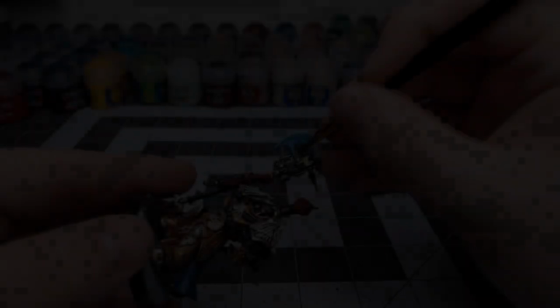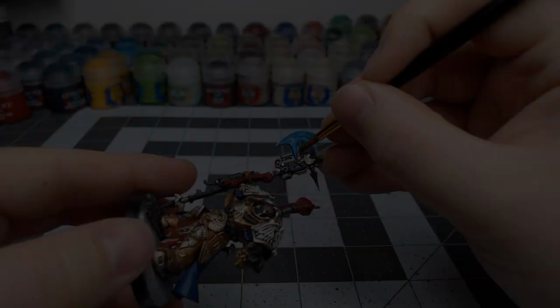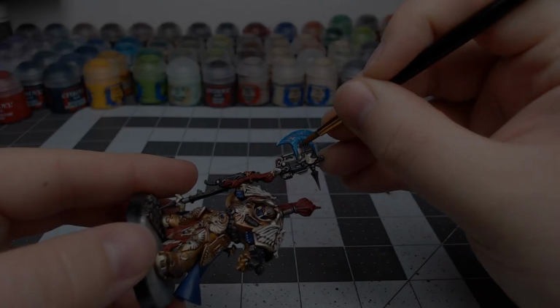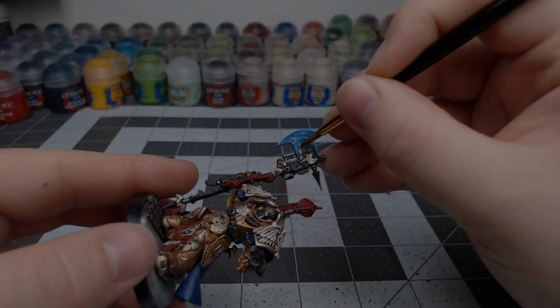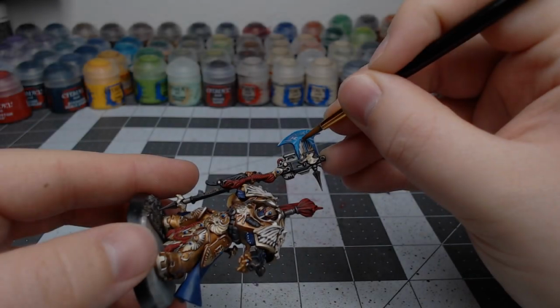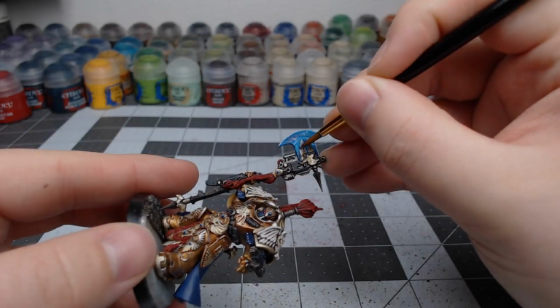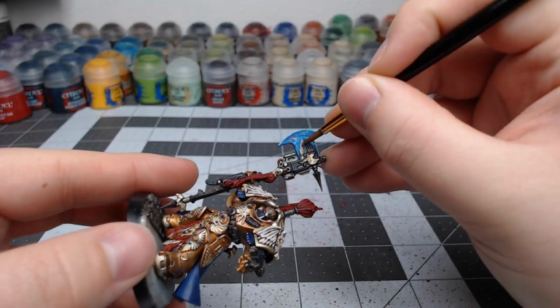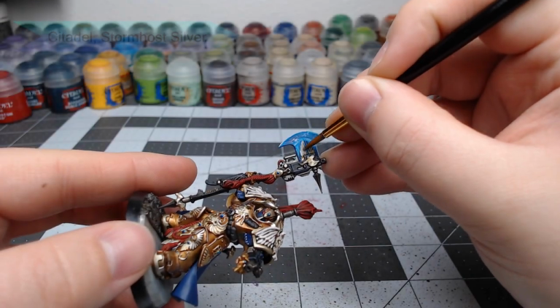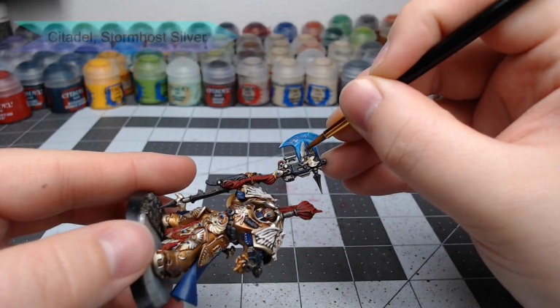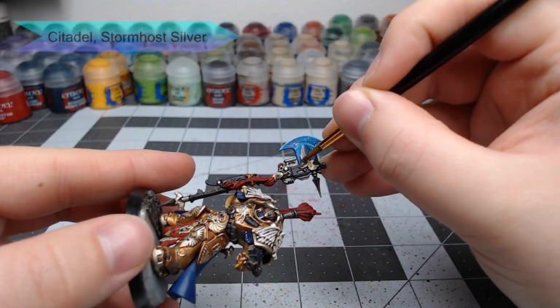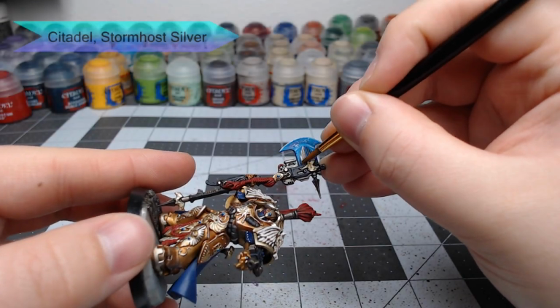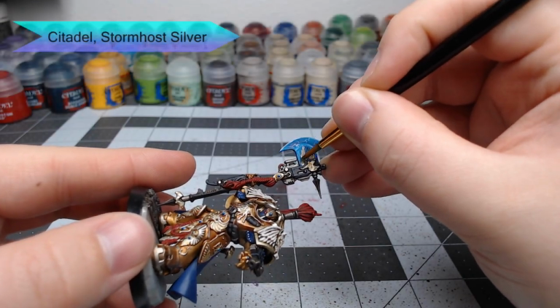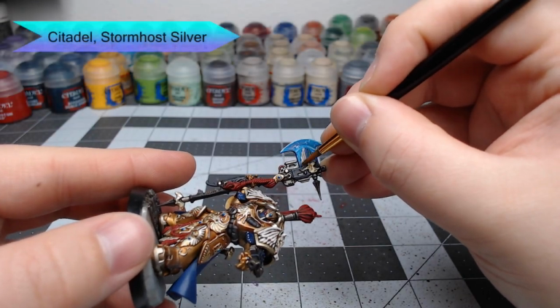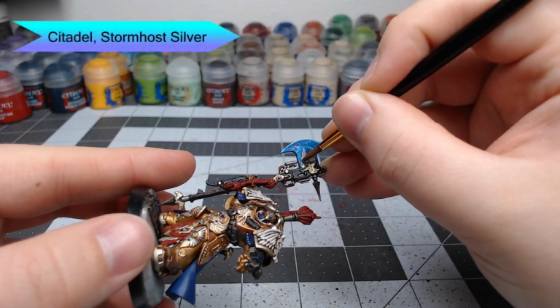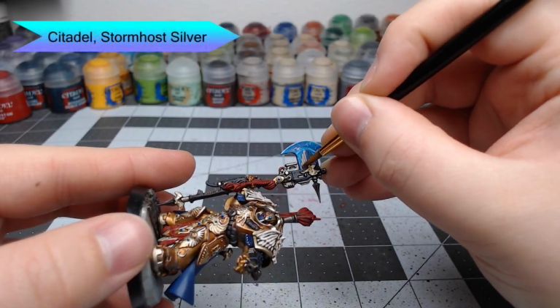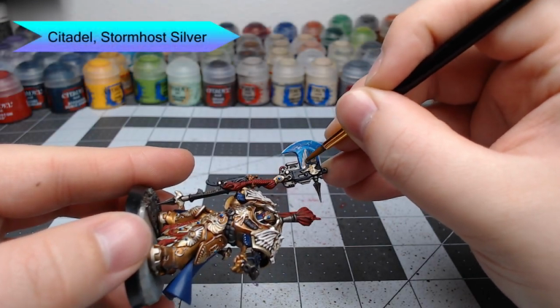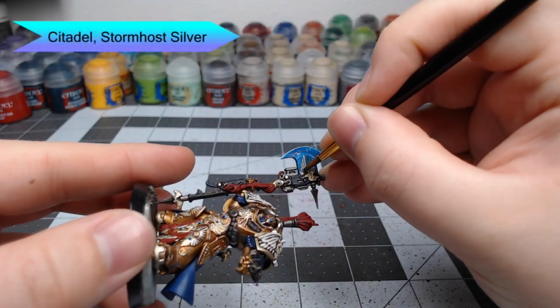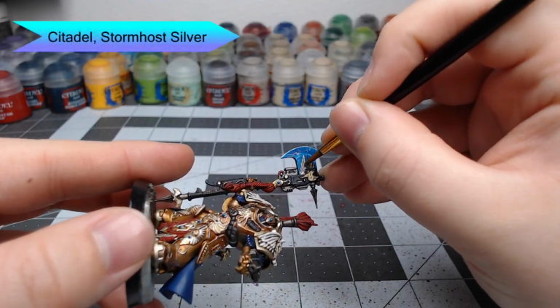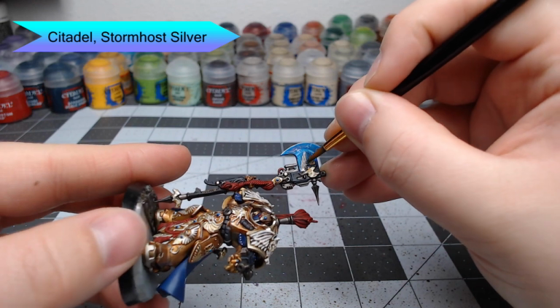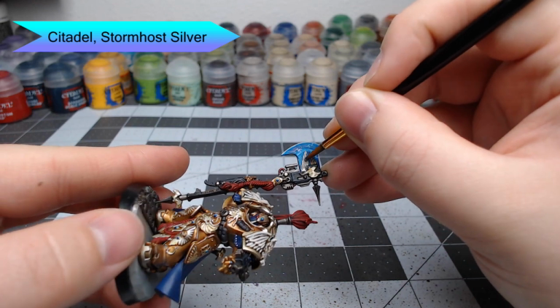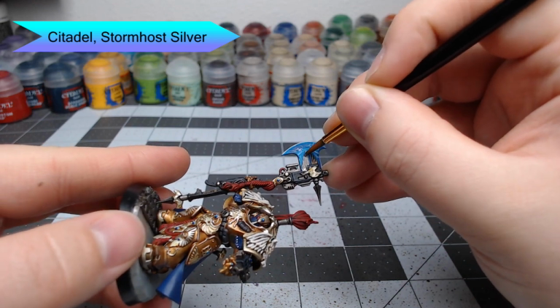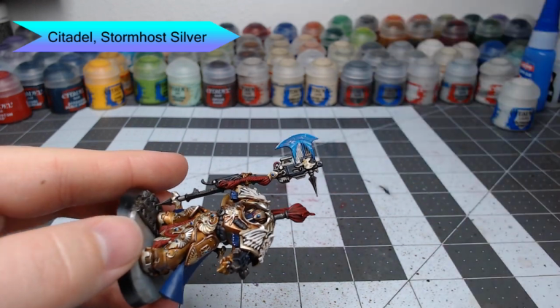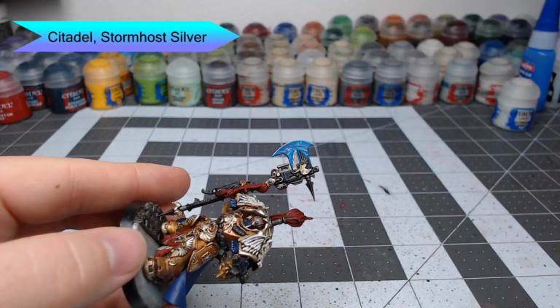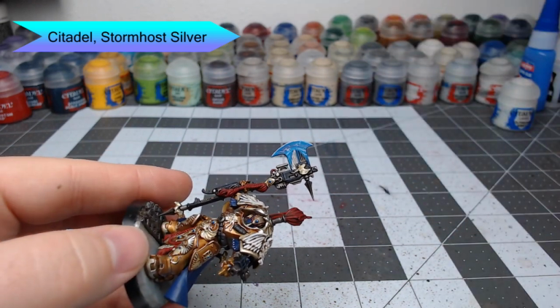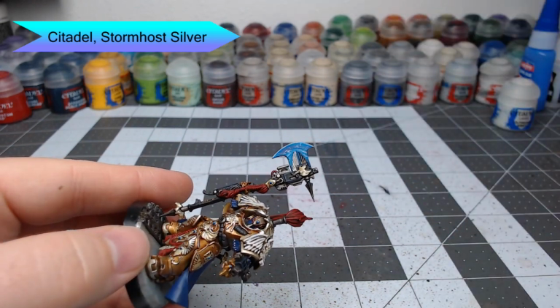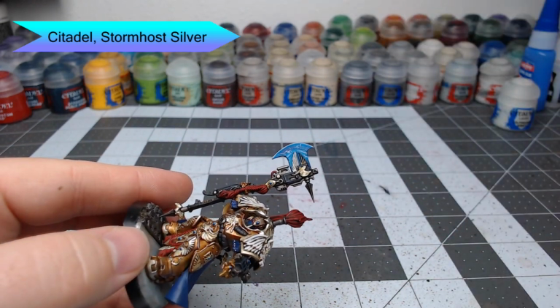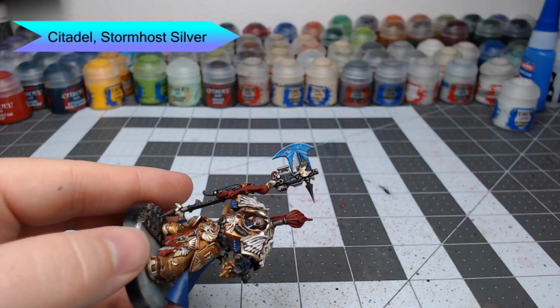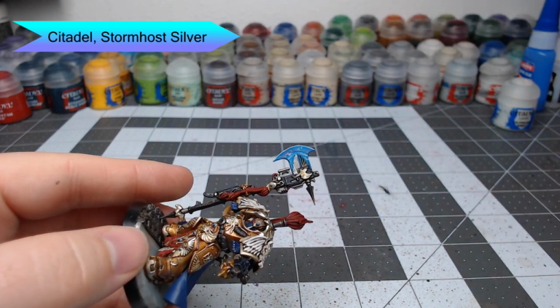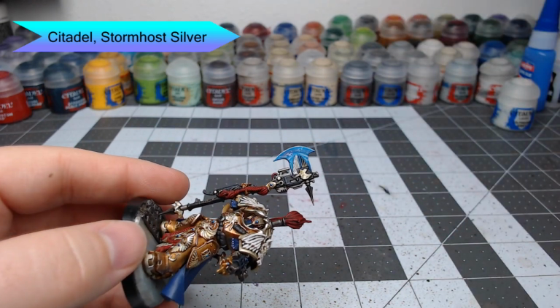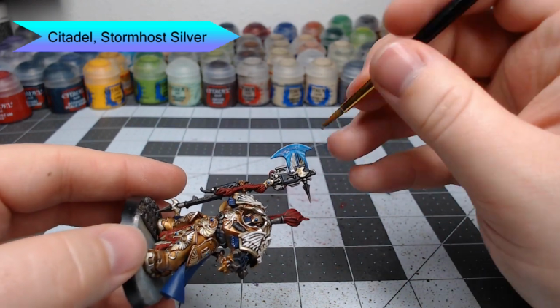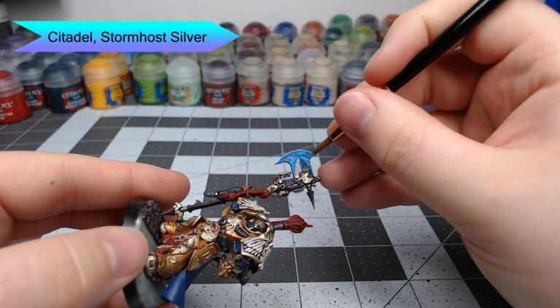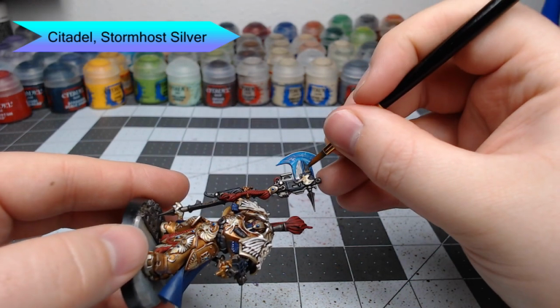Now we're going to bring back Stormhost Silver to pick out all the details on the axe. We're also going to use this opportunity to clean up any spots where we messed up the details earlier on.